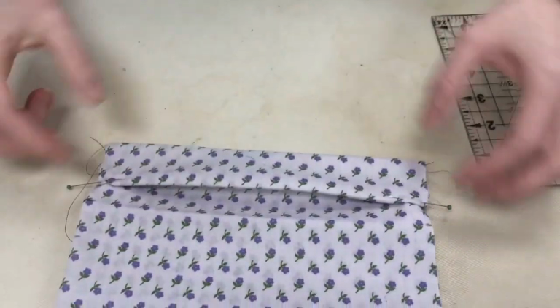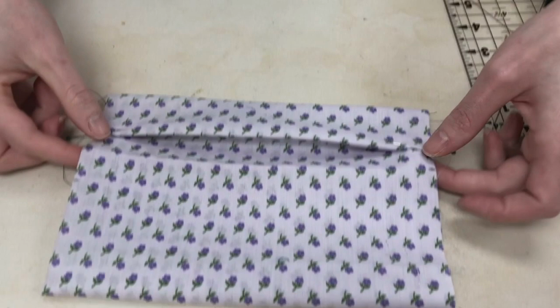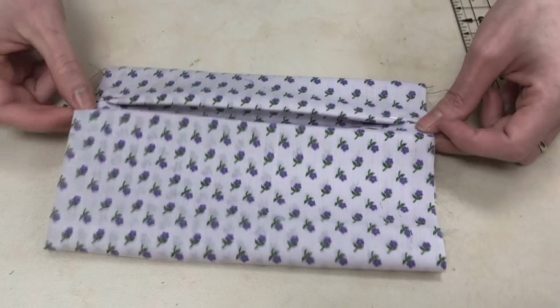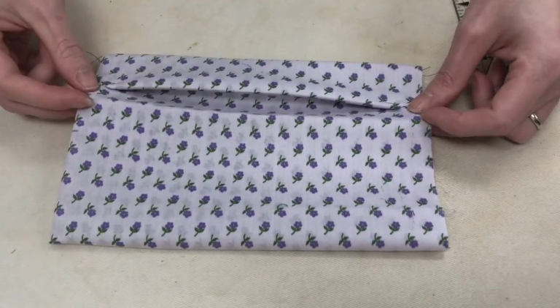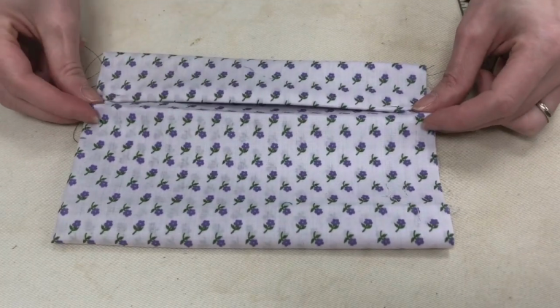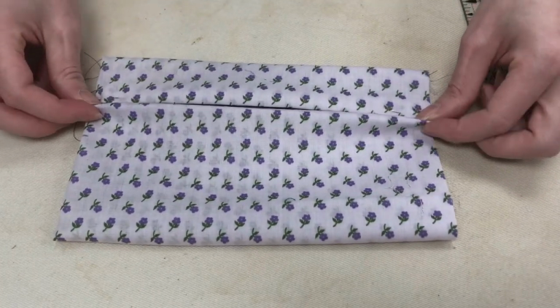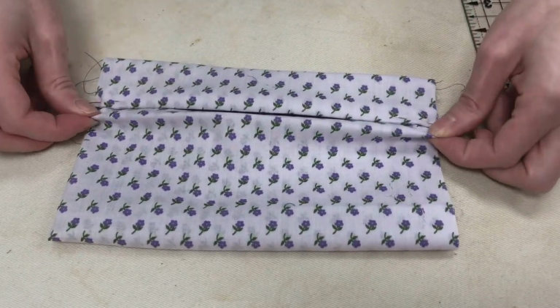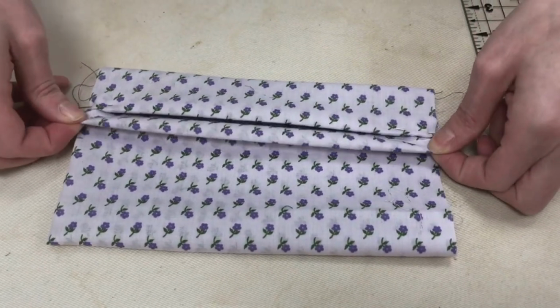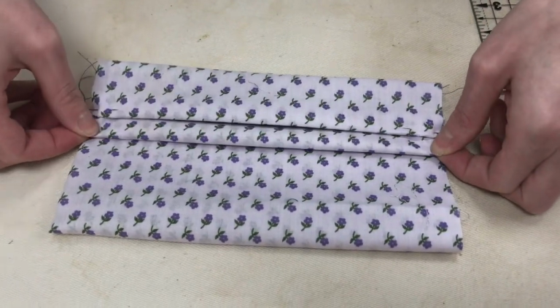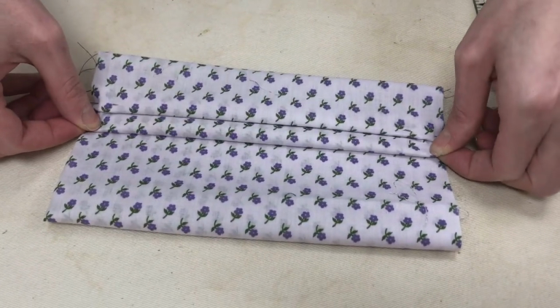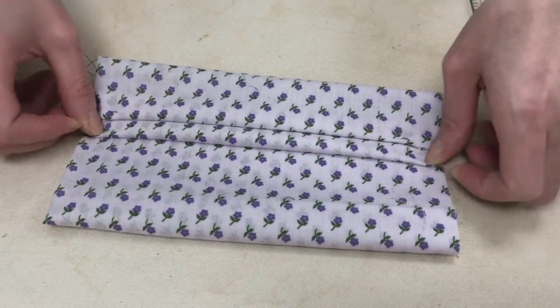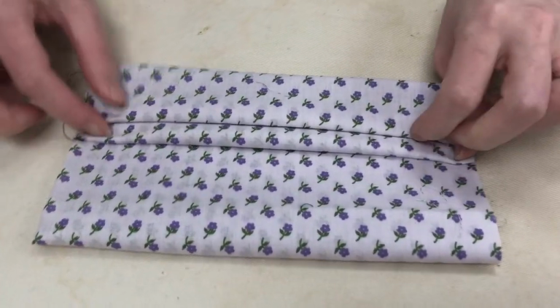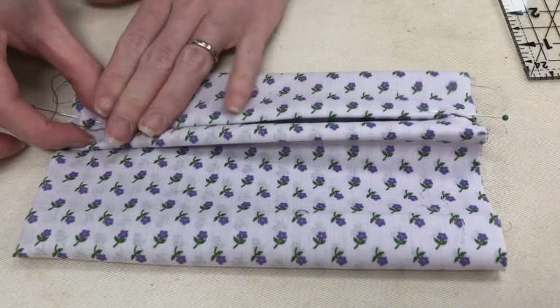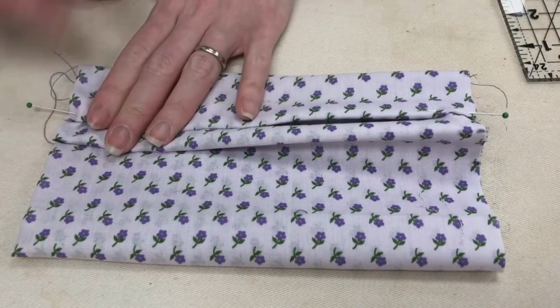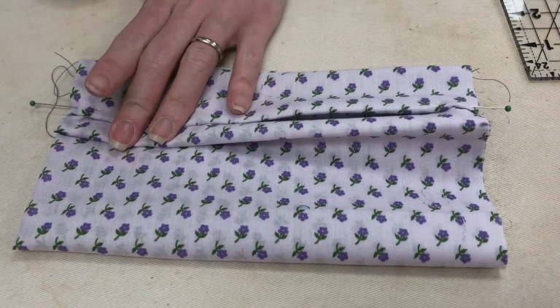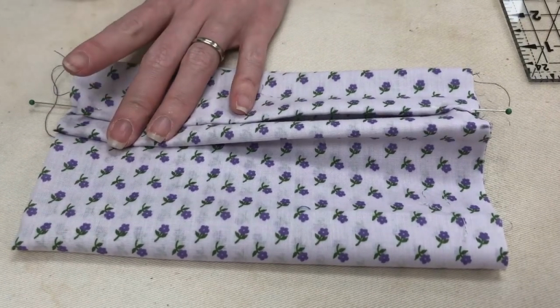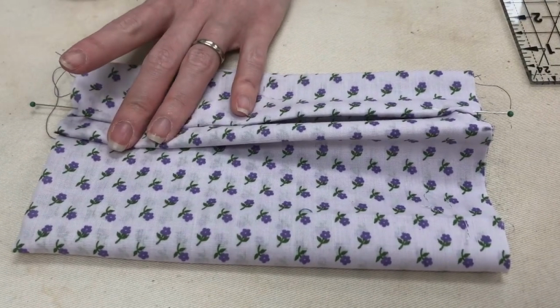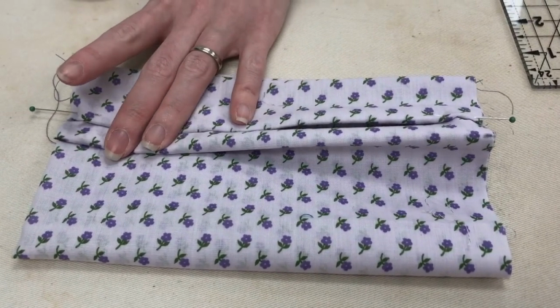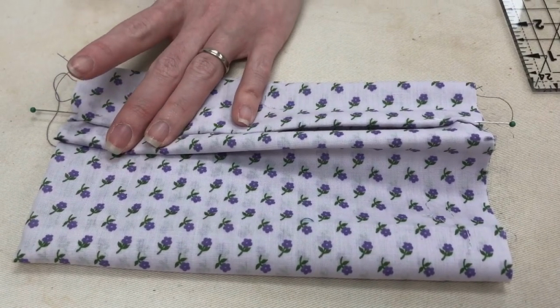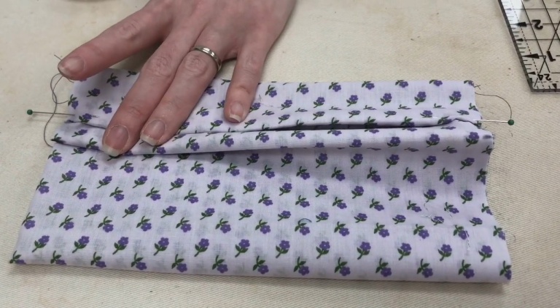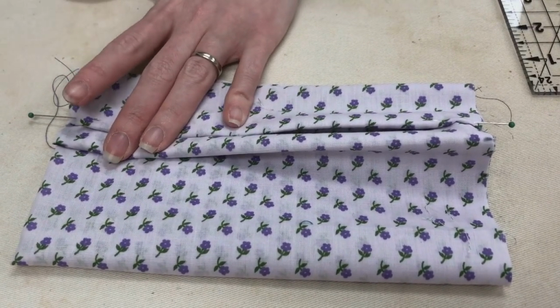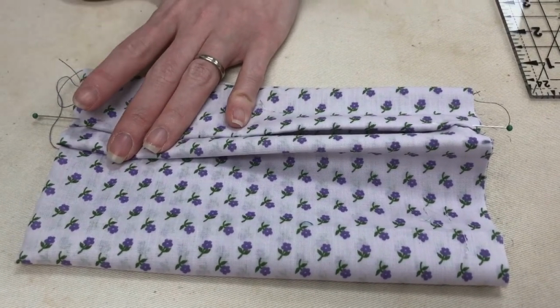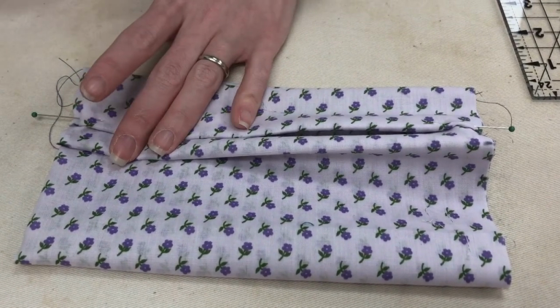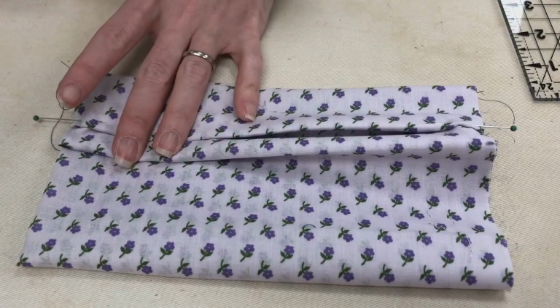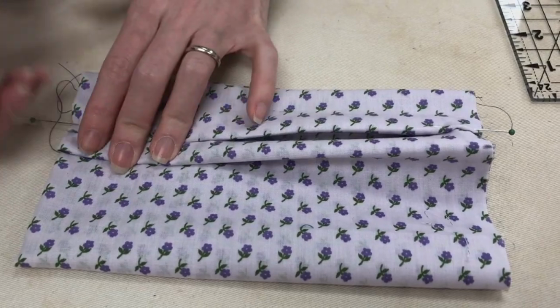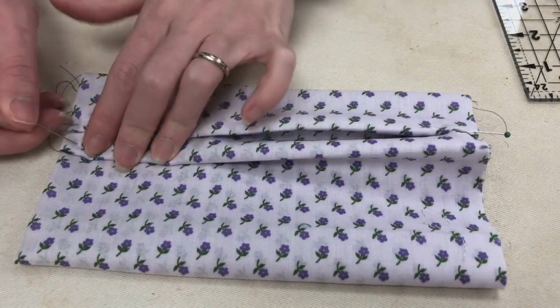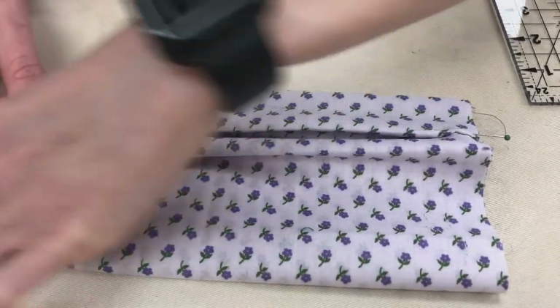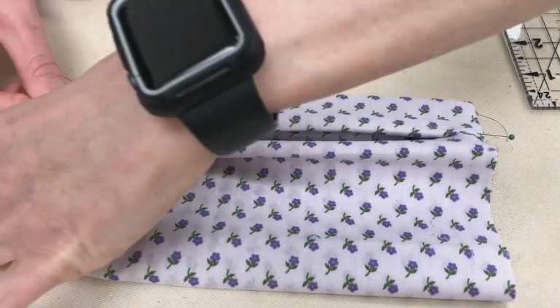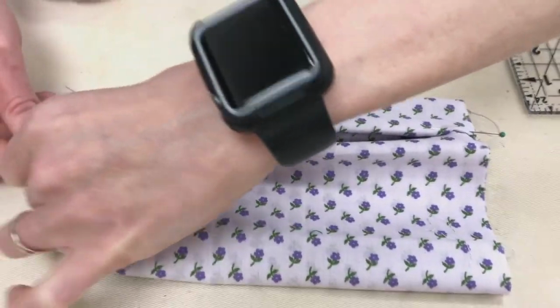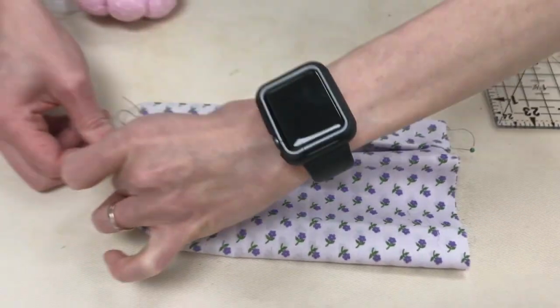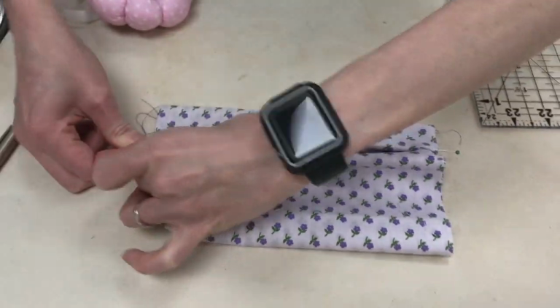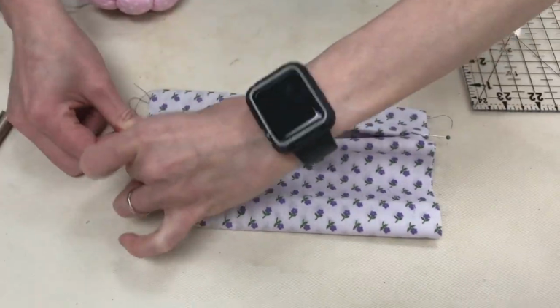I'm going to take this line that I just made and we're going to pinch it and fold it to the next line, then pin both sides.